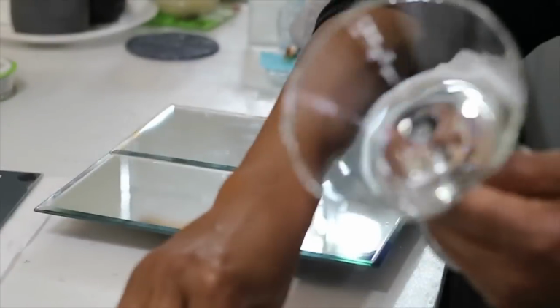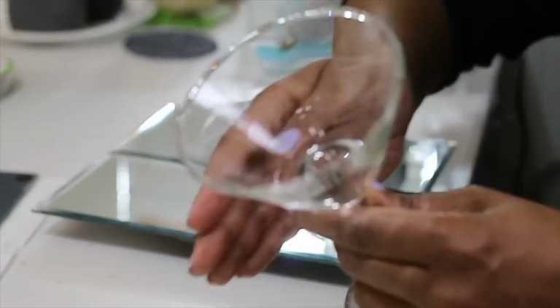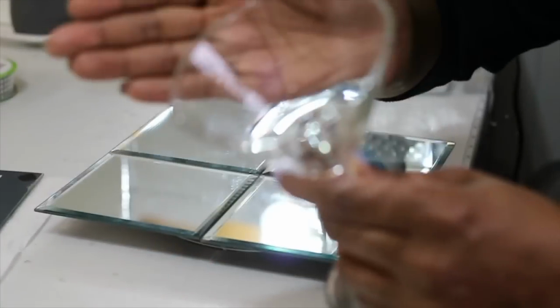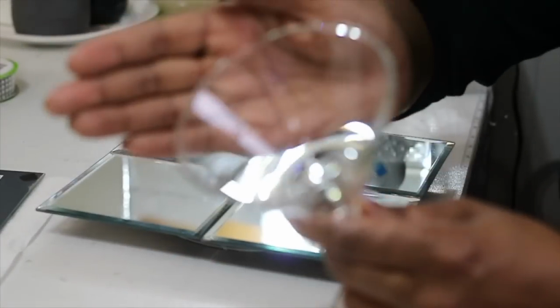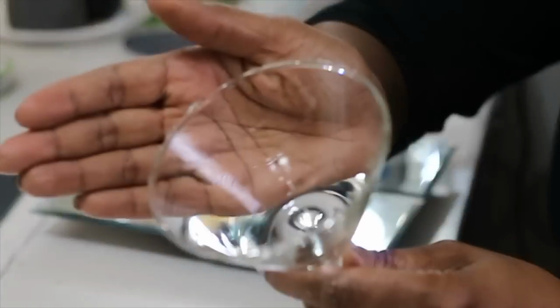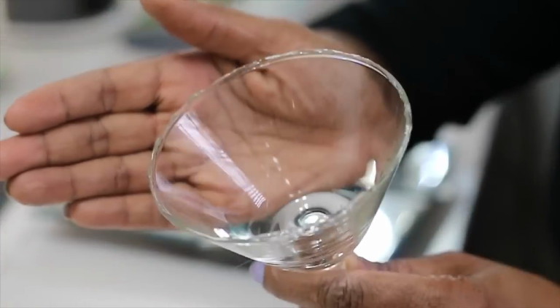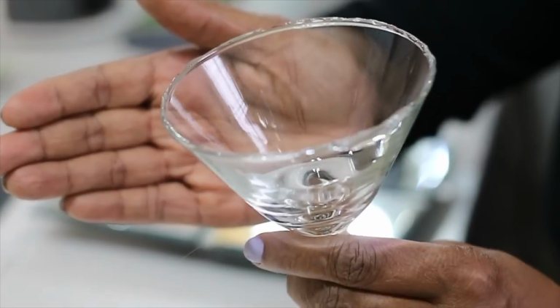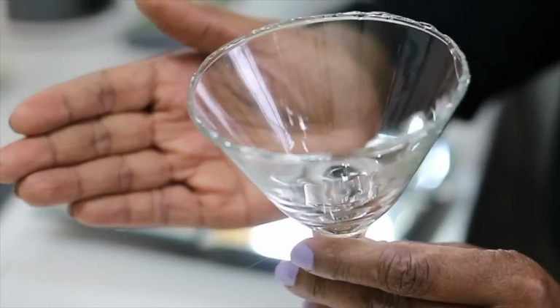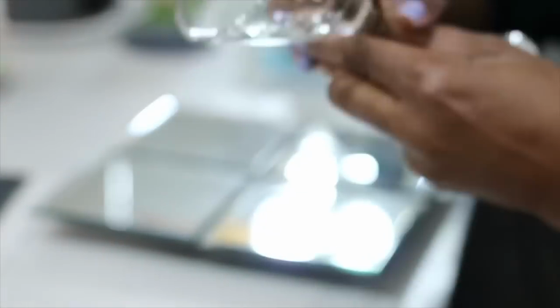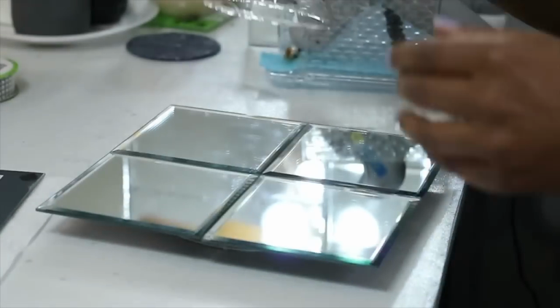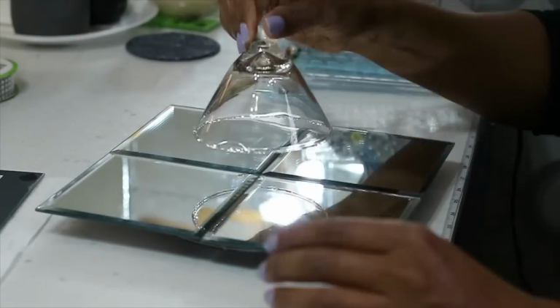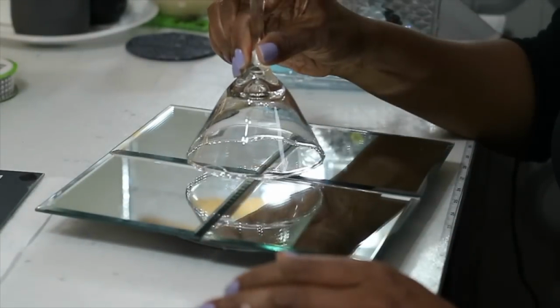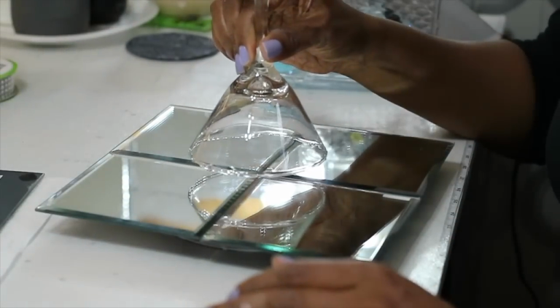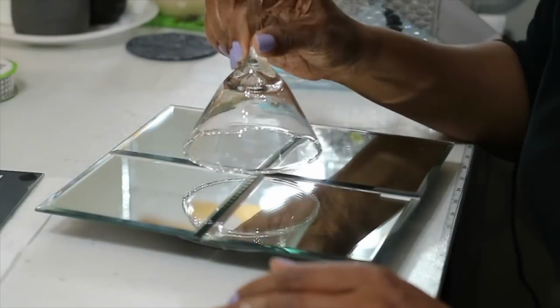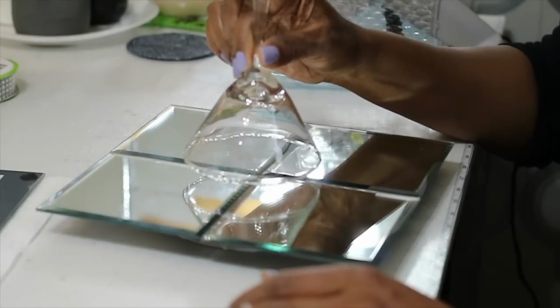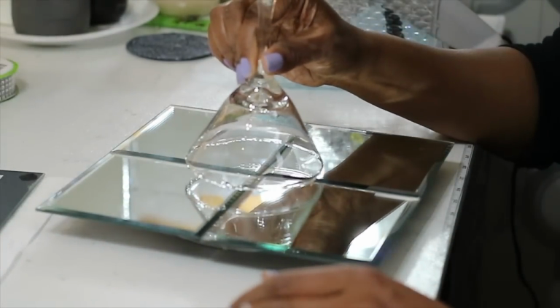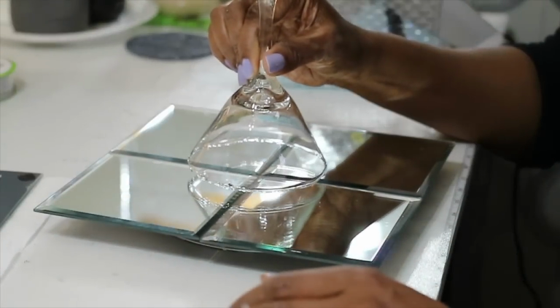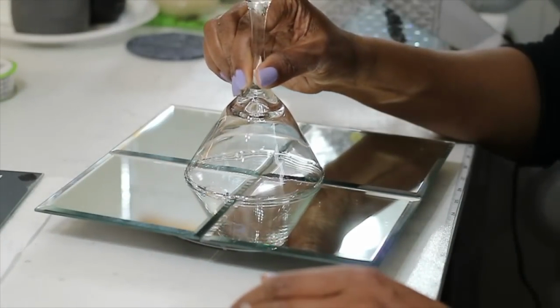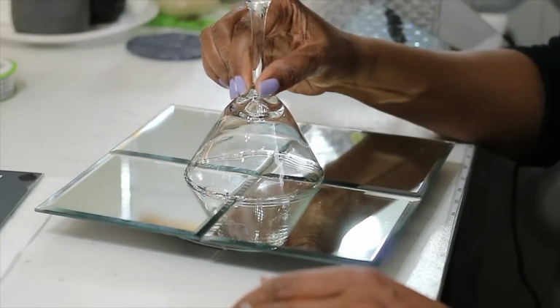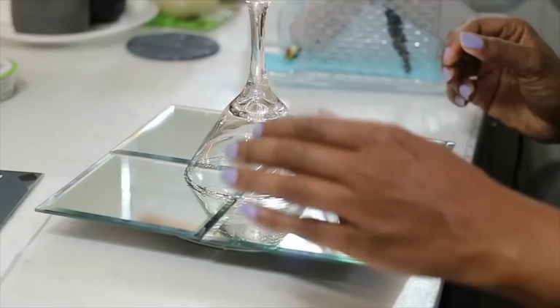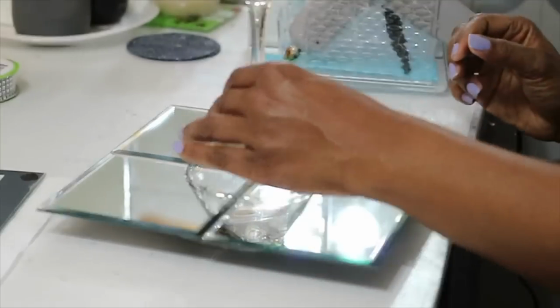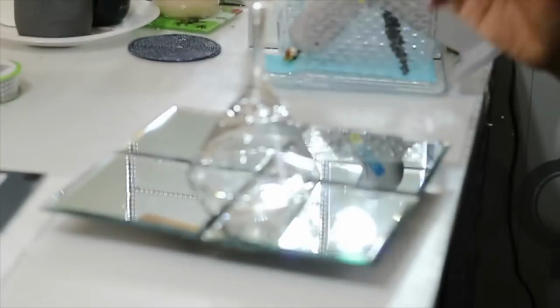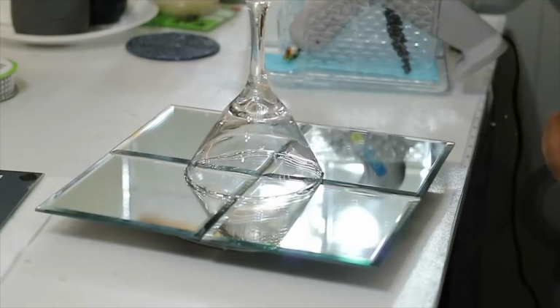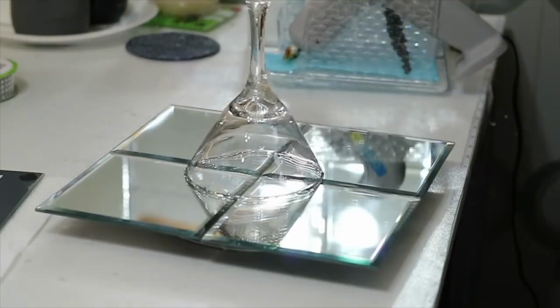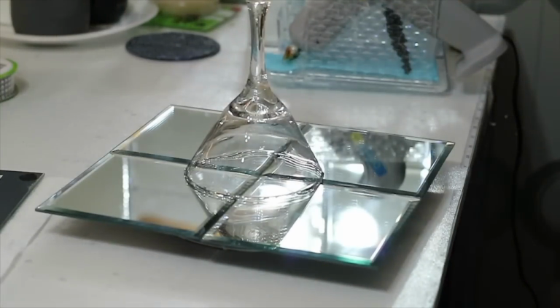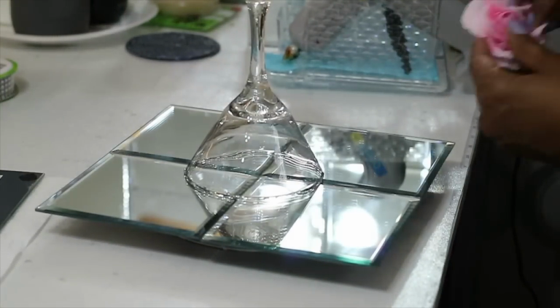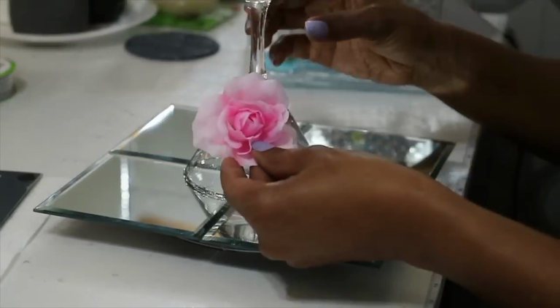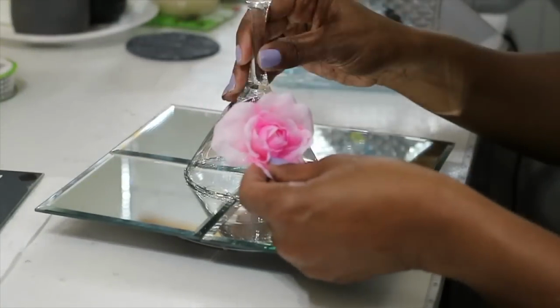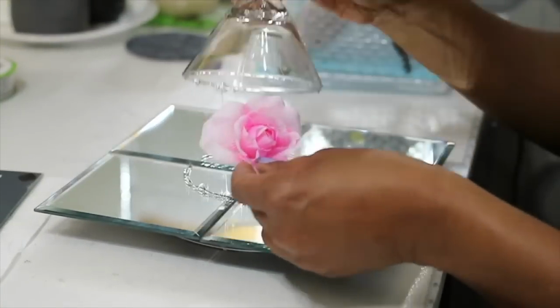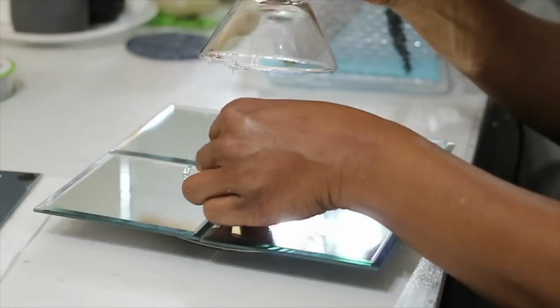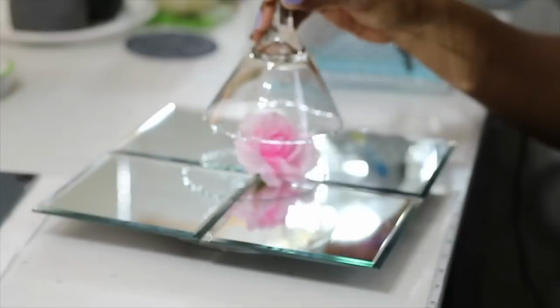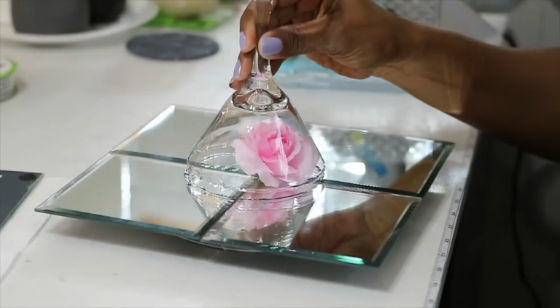I'm going to put the e6000 along the rim of the martini glass and then center it up as best as I can, attaching it to the center of the mirrors.